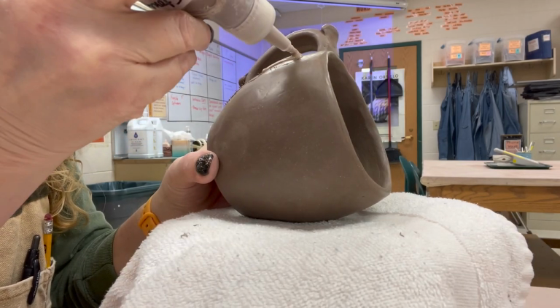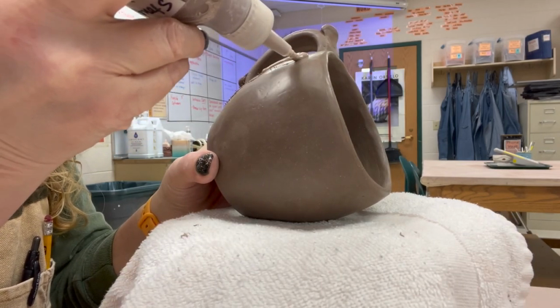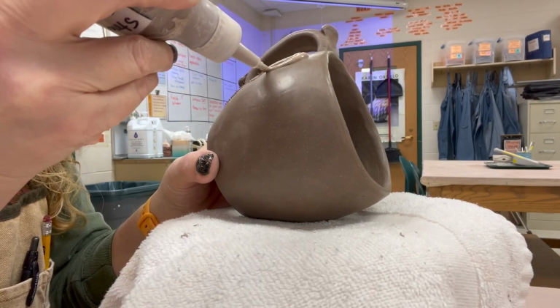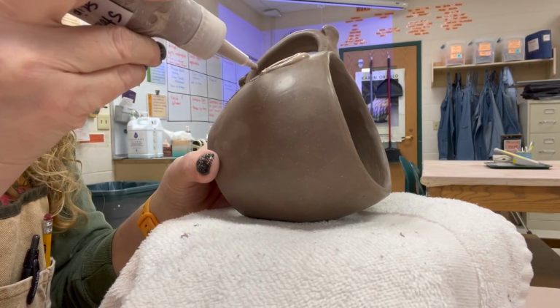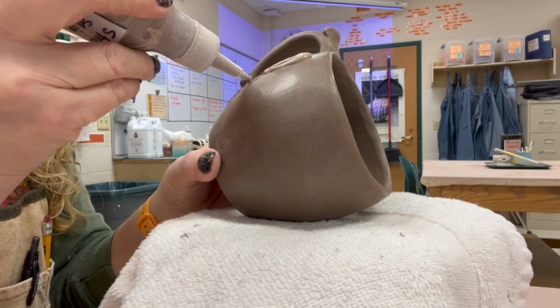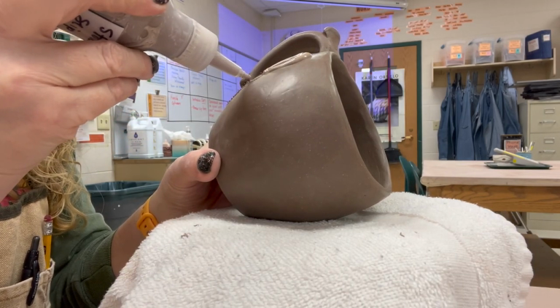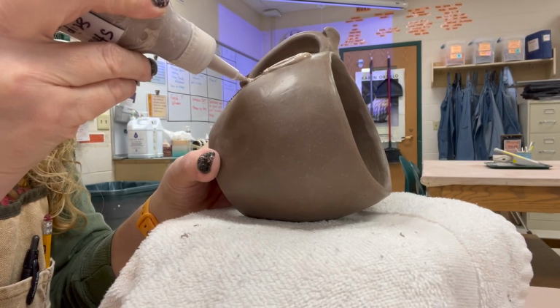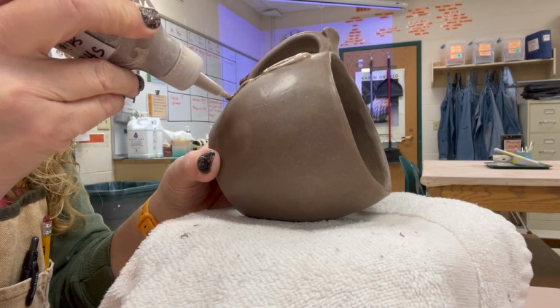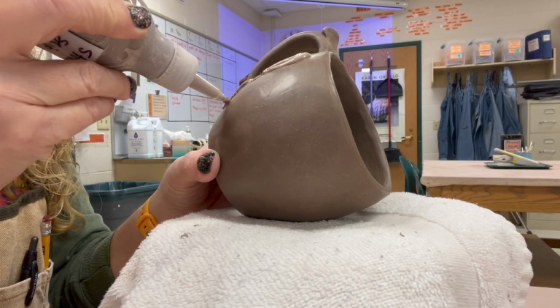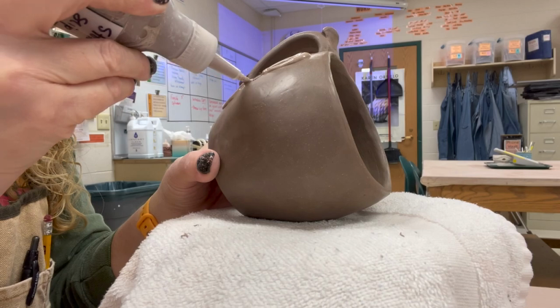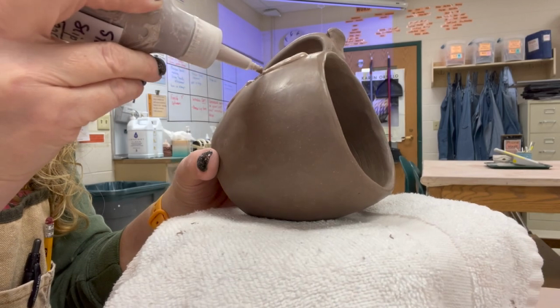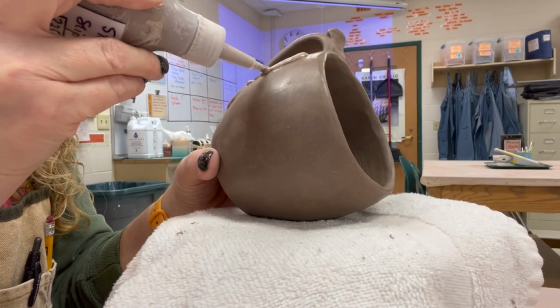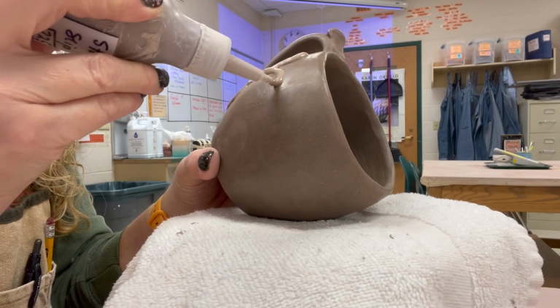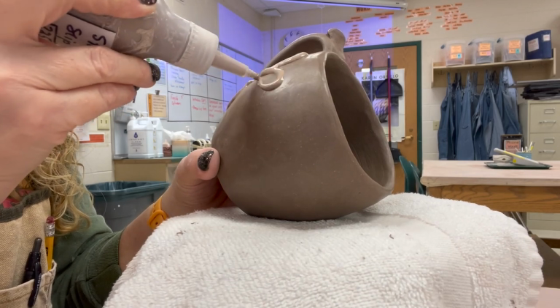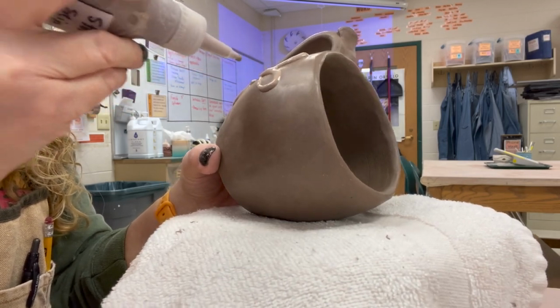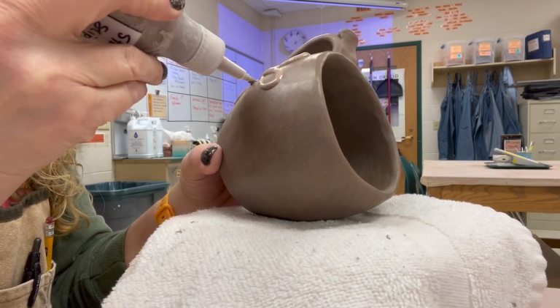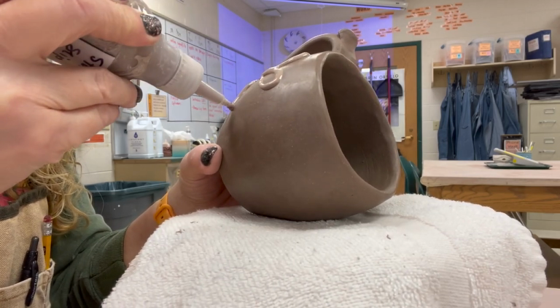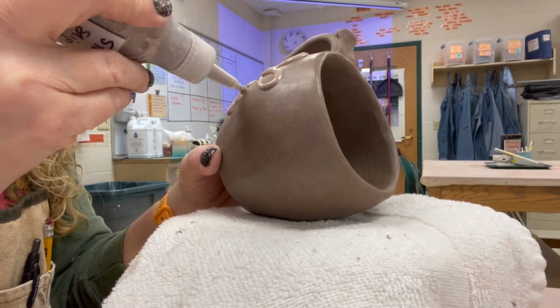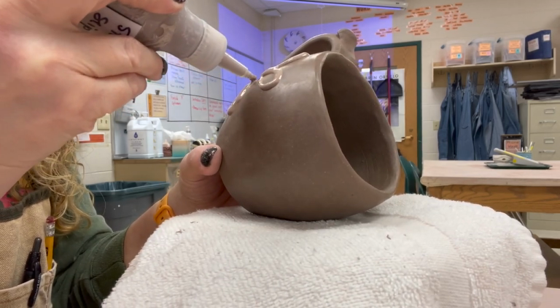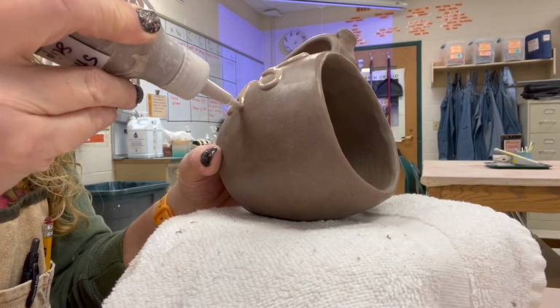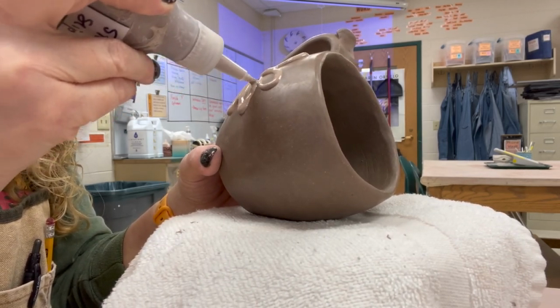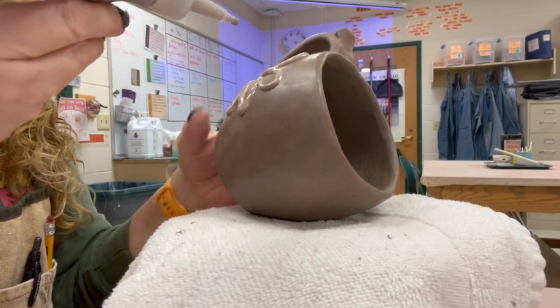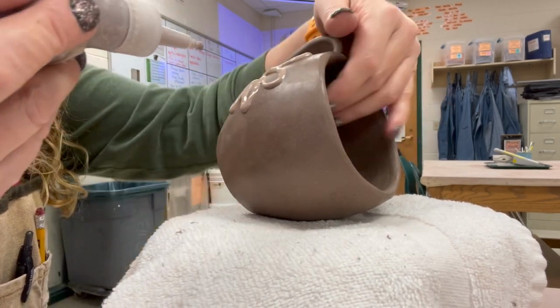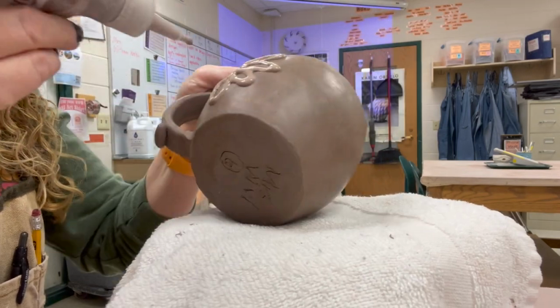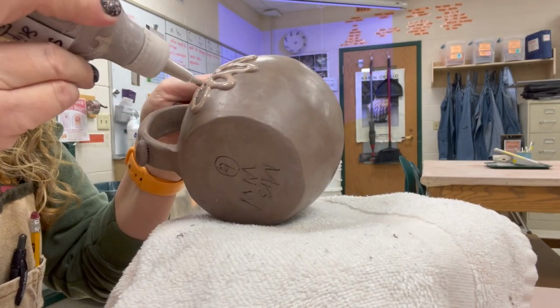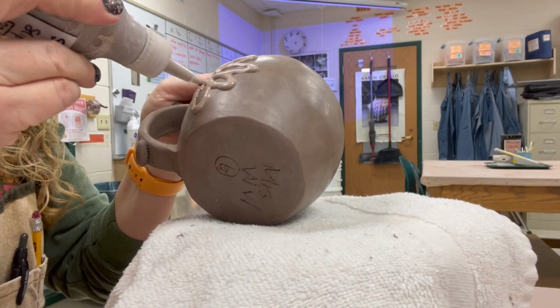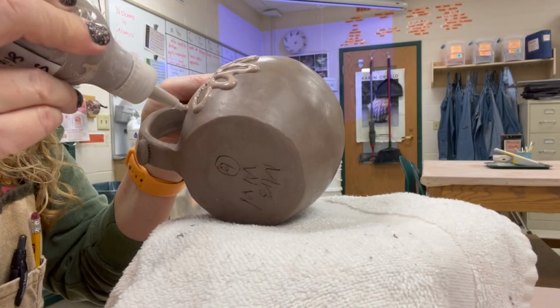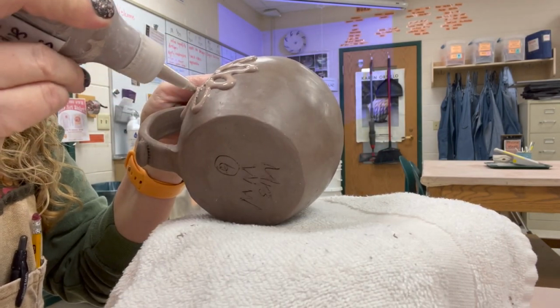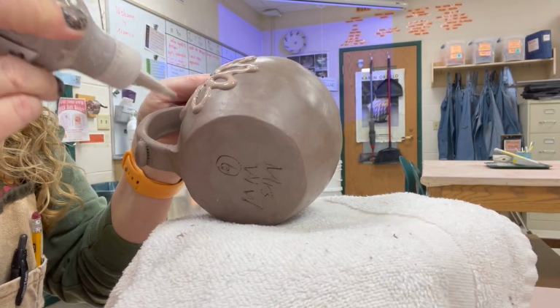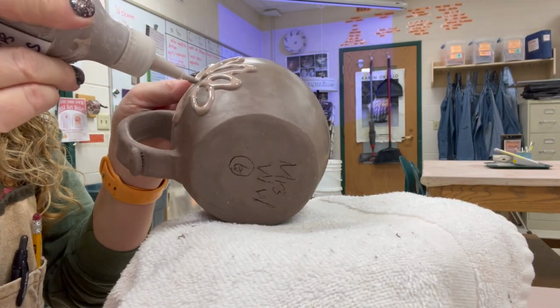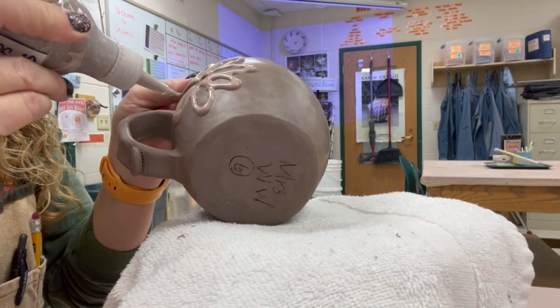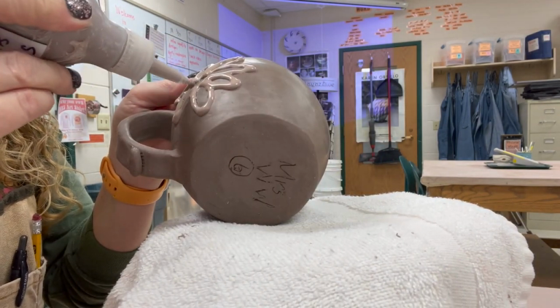Always make sure you're shaking up that bottle, because your slip will have a tendency for the water to settle out and come to the top. So you want to shake it up.